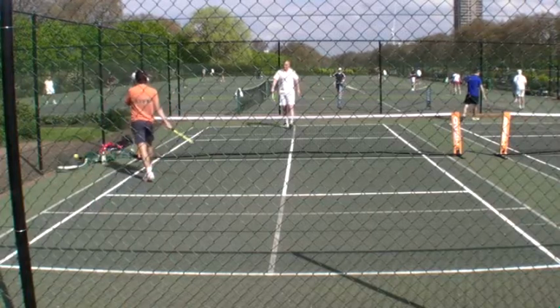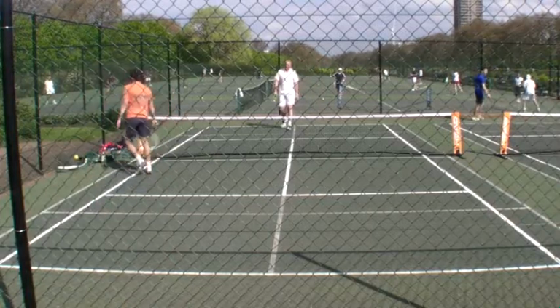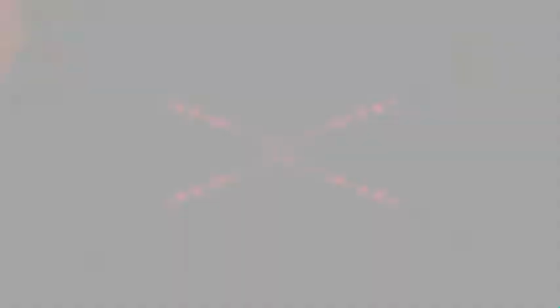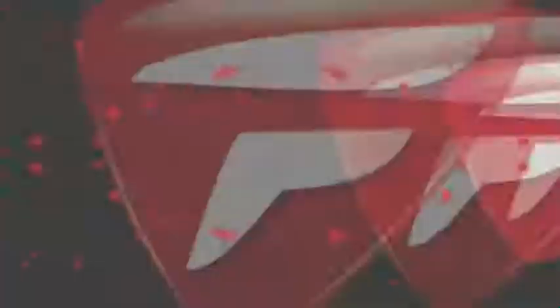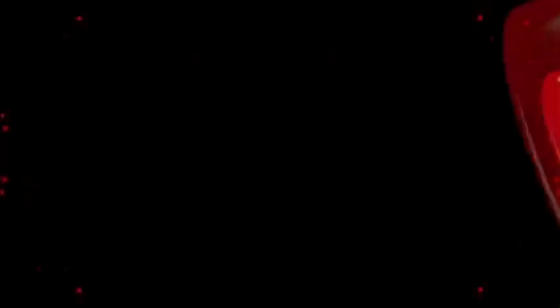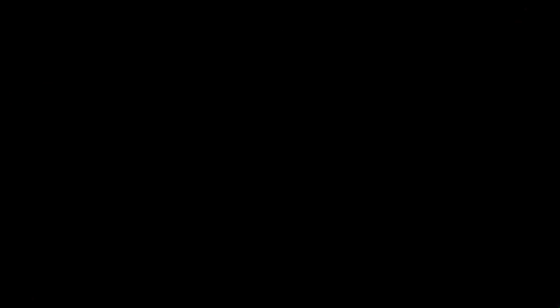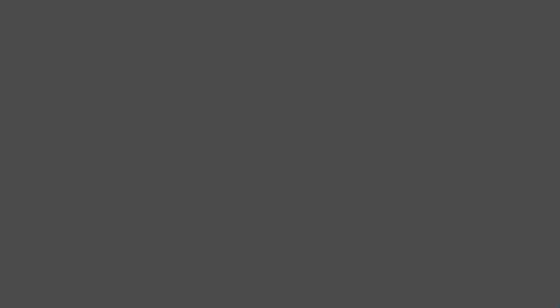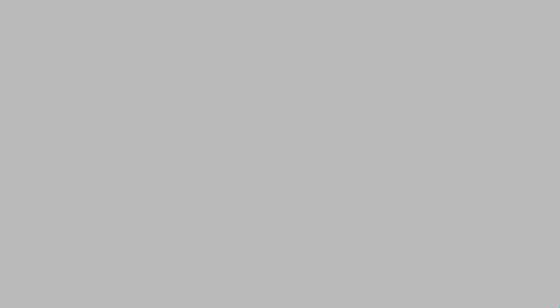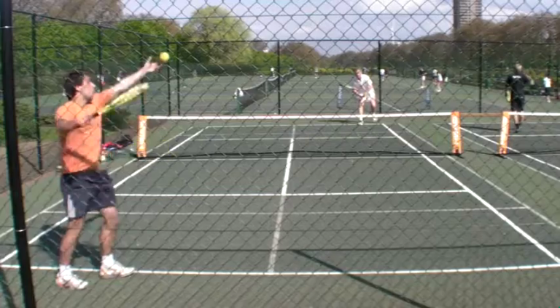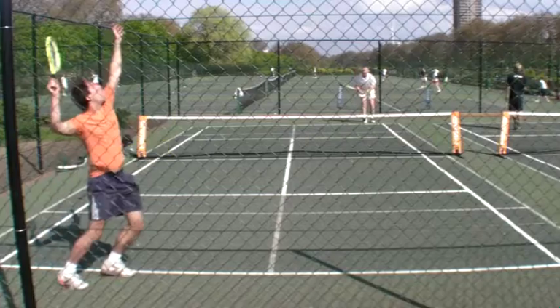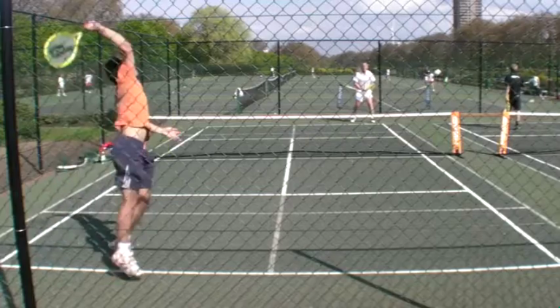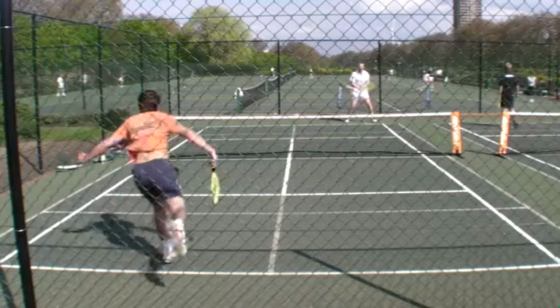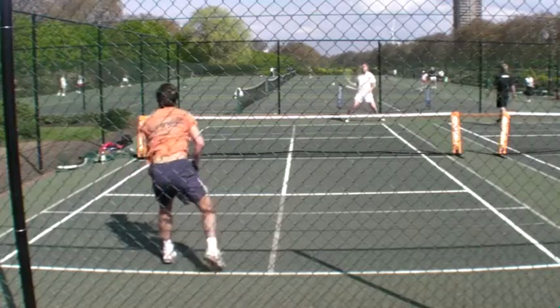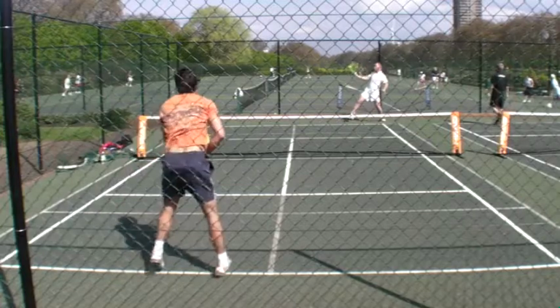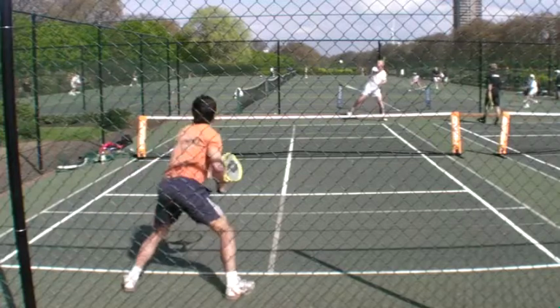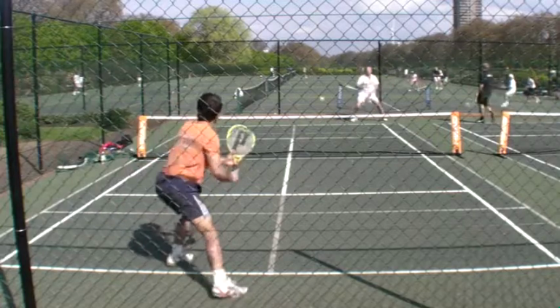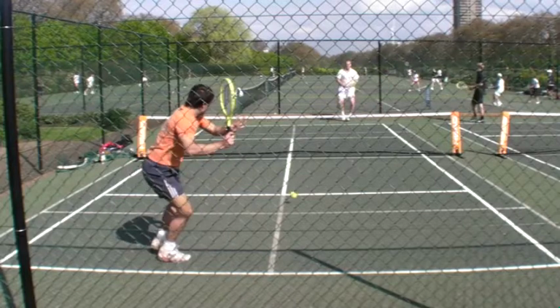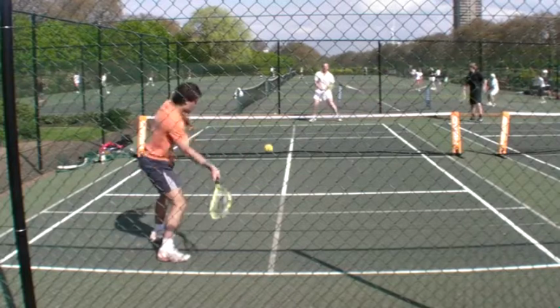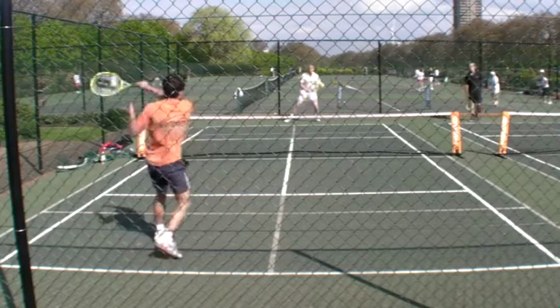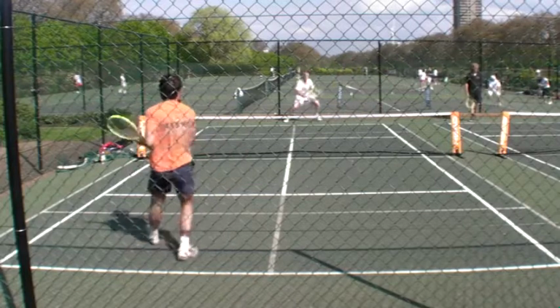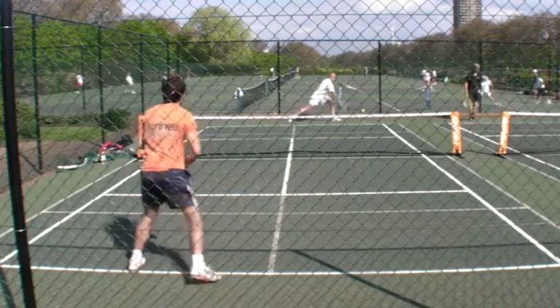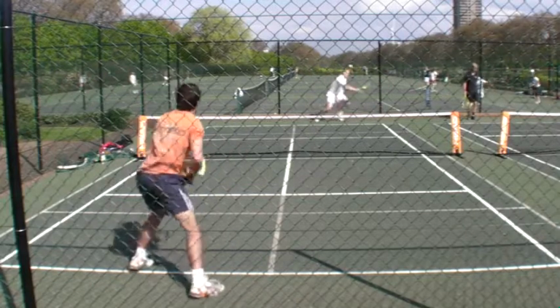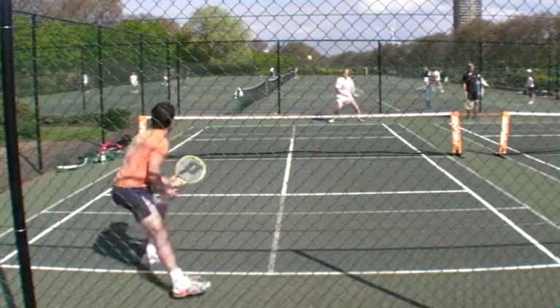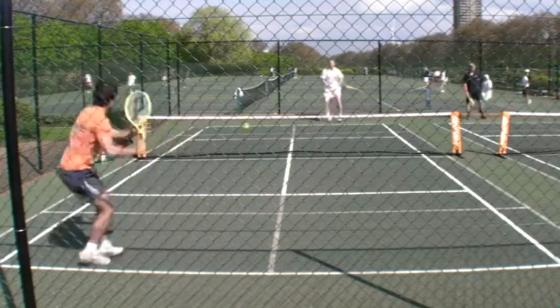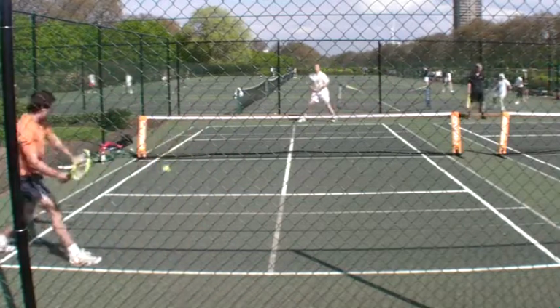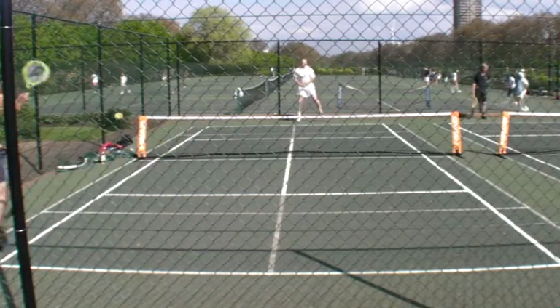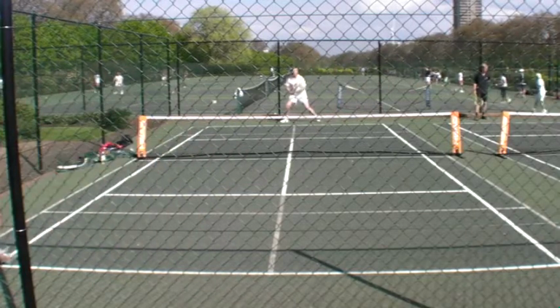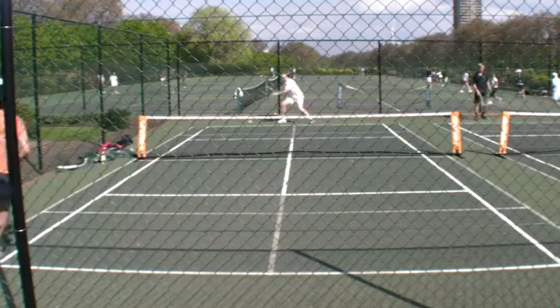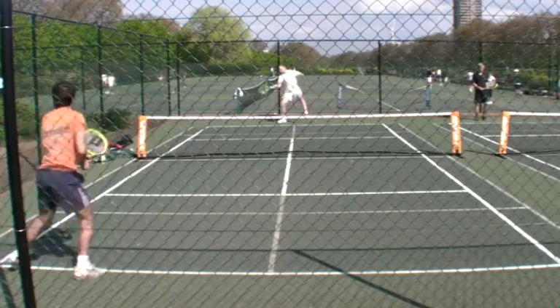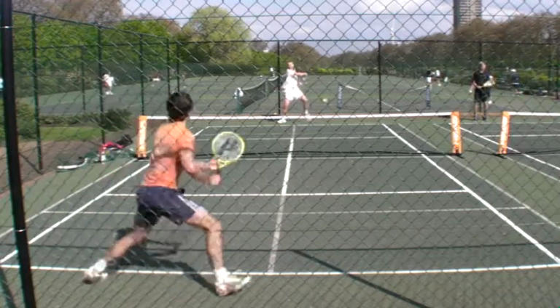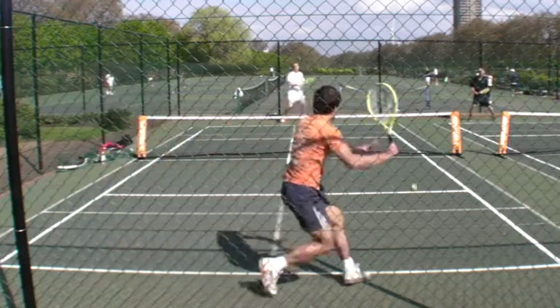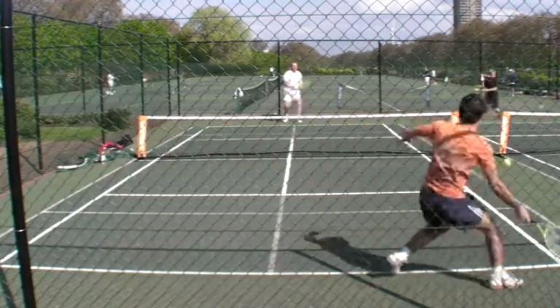A little bit of grease there, top of the tape, helping Jacques. And in fairness, it was Elliott undoing himself rather than Jacques beating him for a lot of this match.